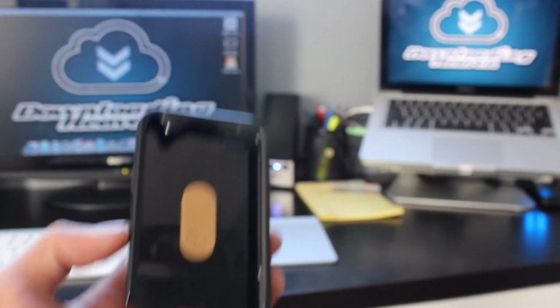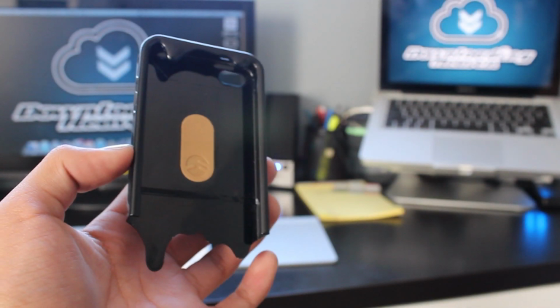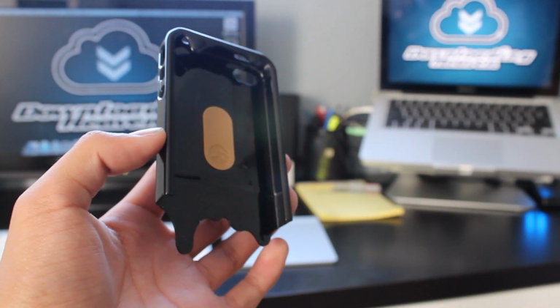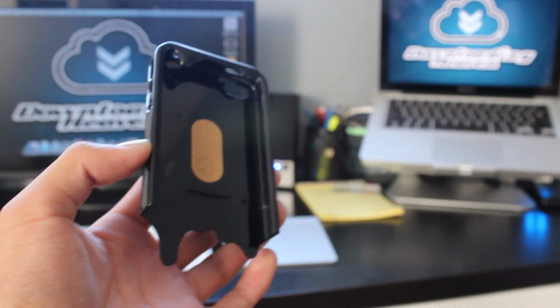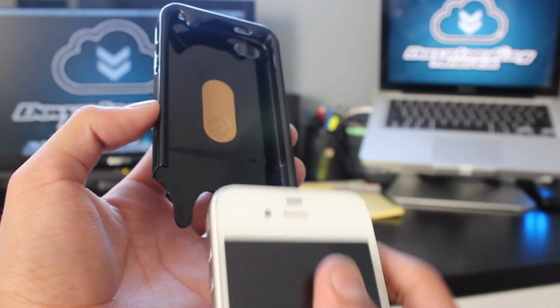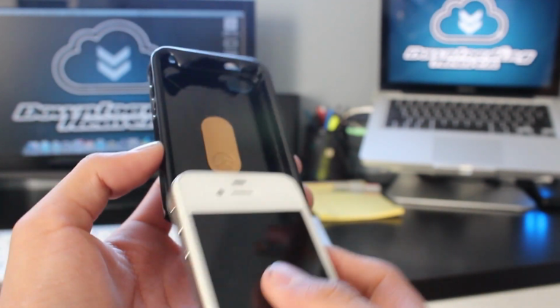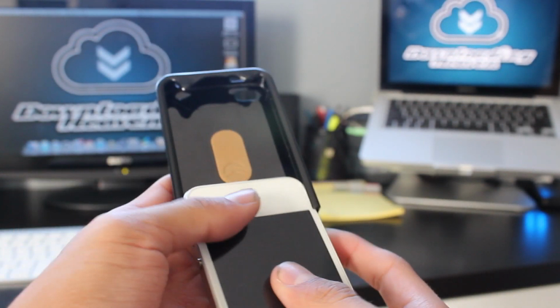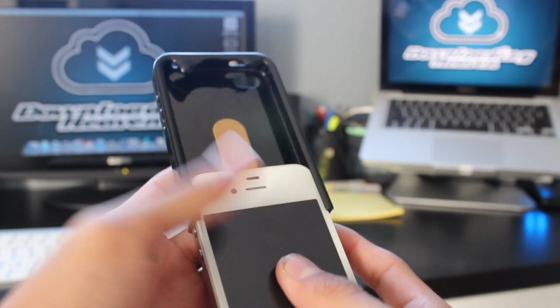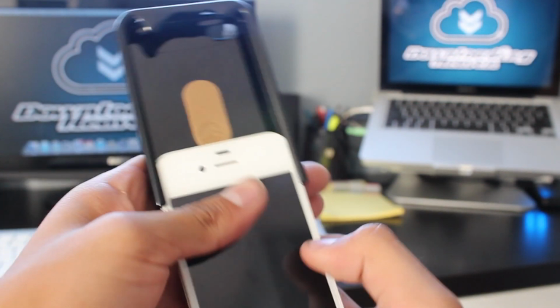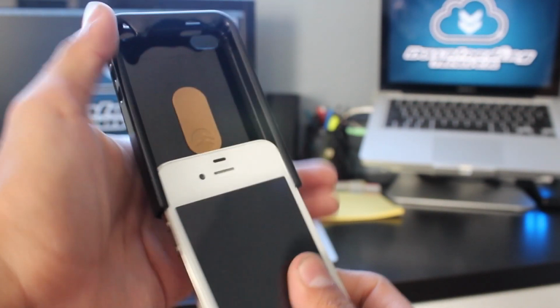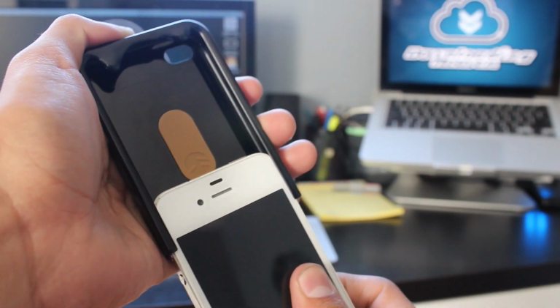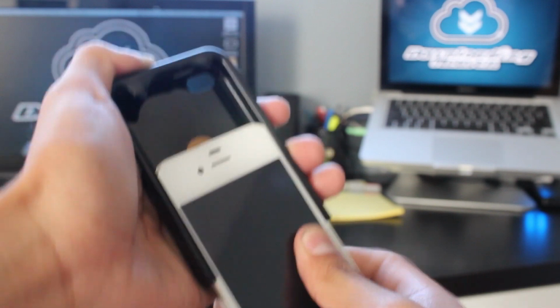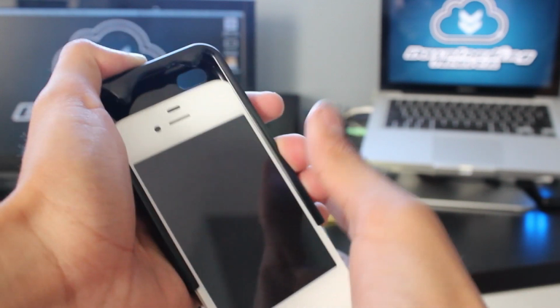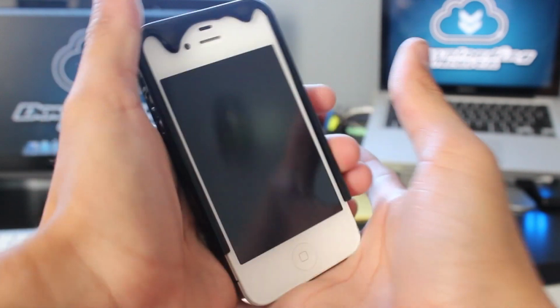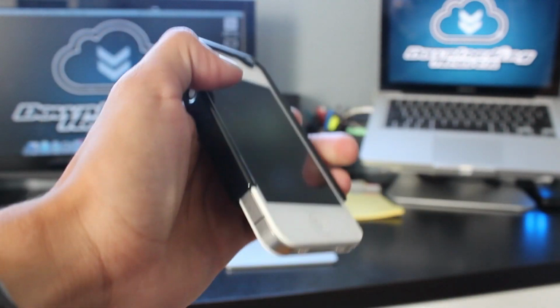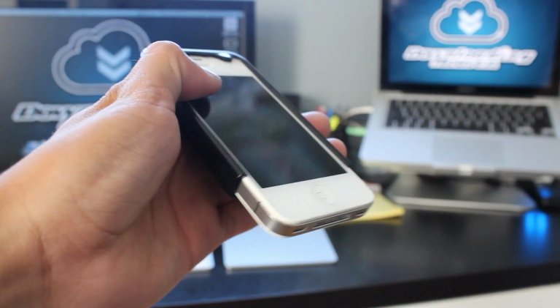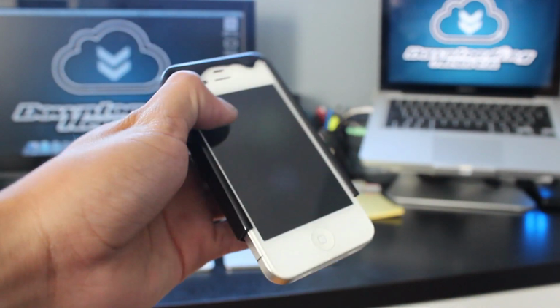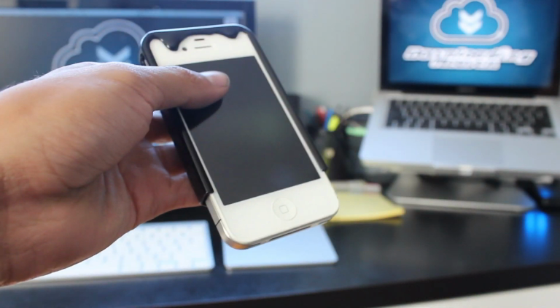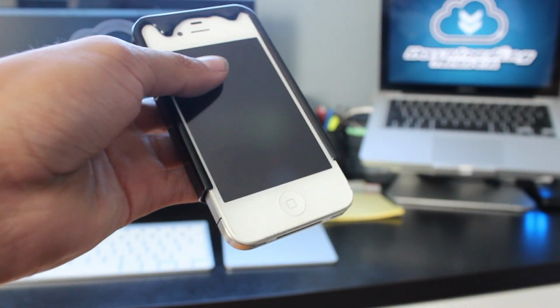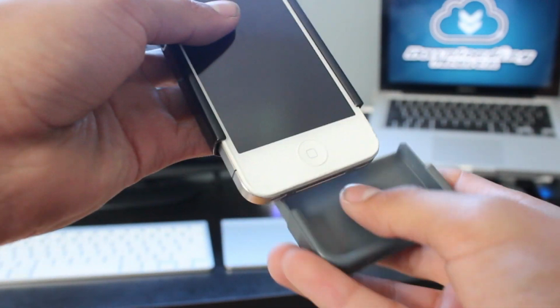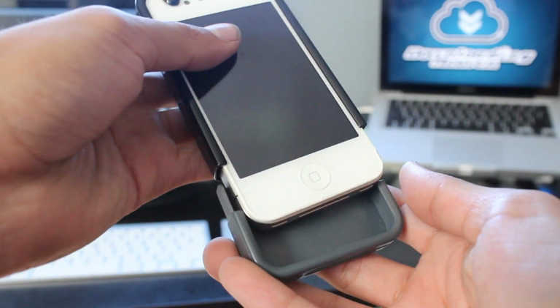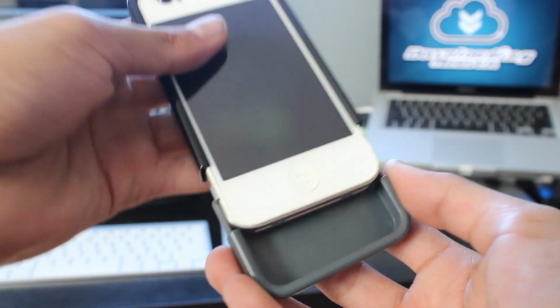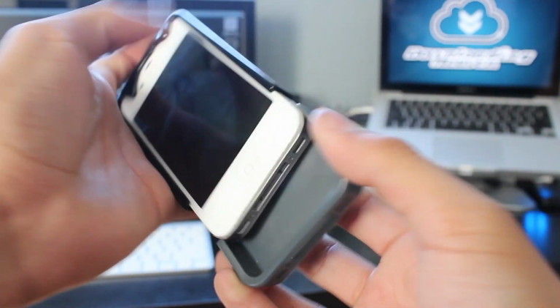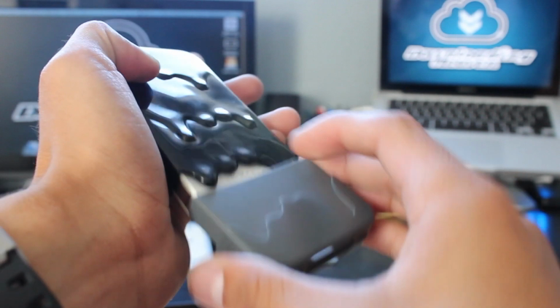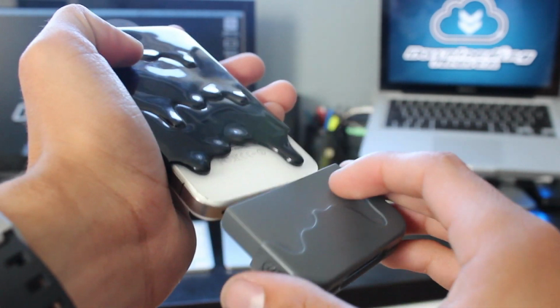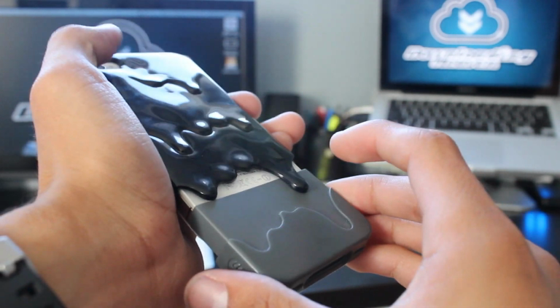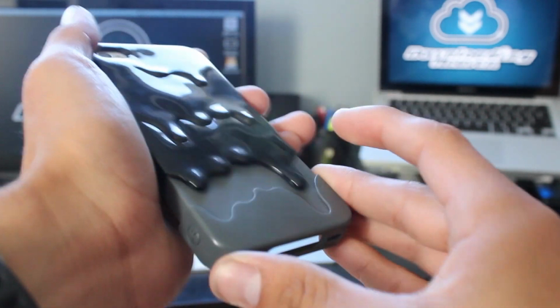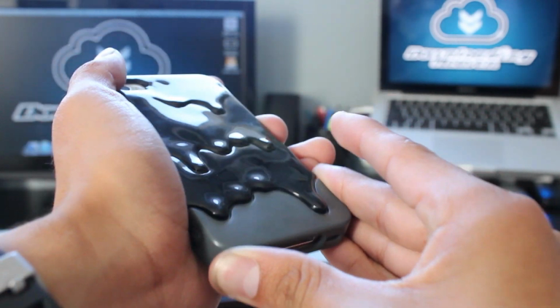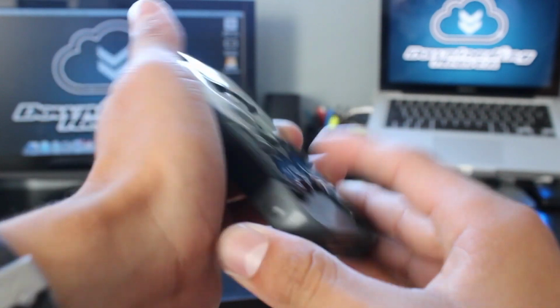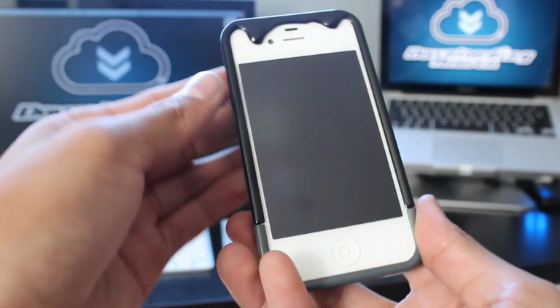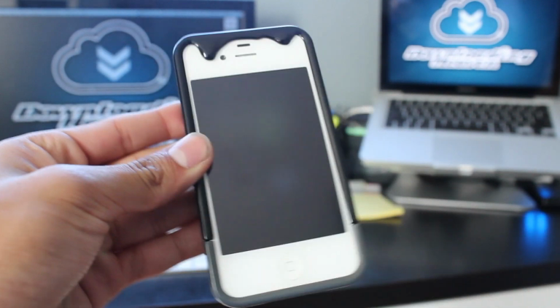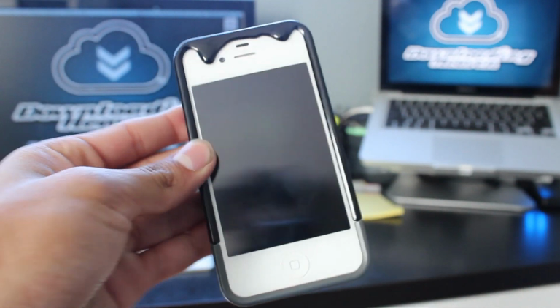Now to install this case, it's pretty simple. What you want to do is take the top part and slide your iPhone in. Next, take the bottom part and turn your iPhone over — that's what I'd recommend you do — and just slide it in. Make sure that everything is lined up and it should fit perfectly.